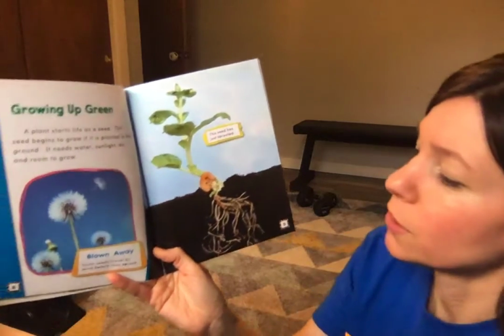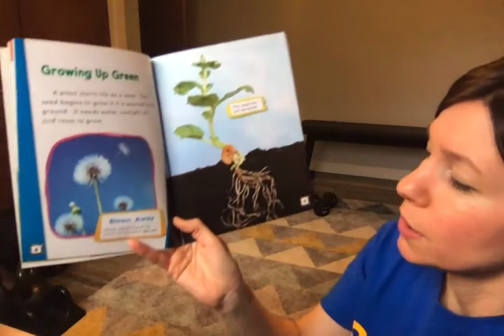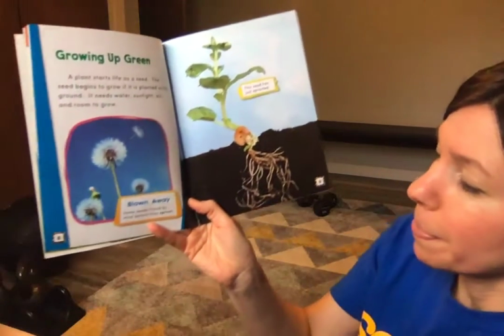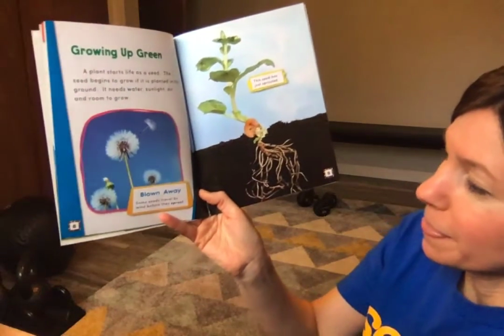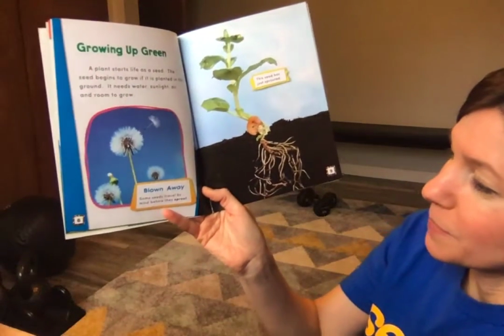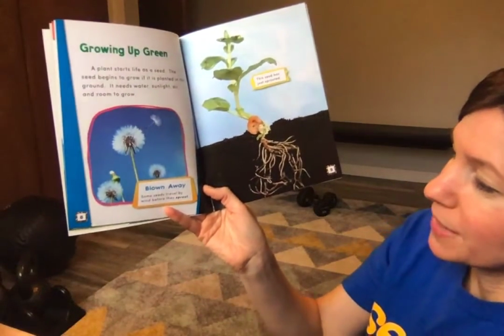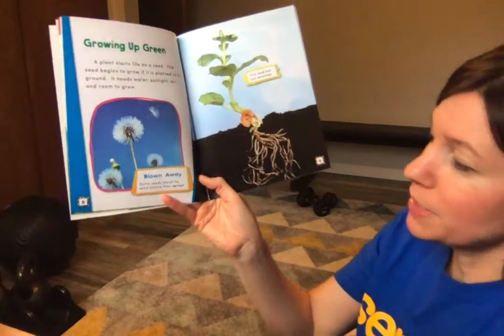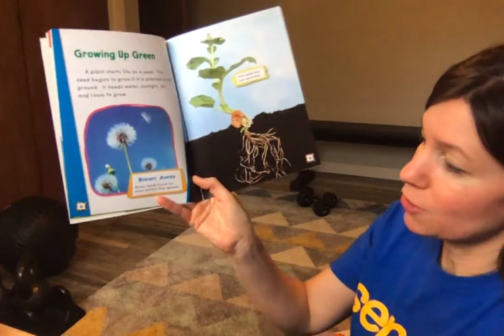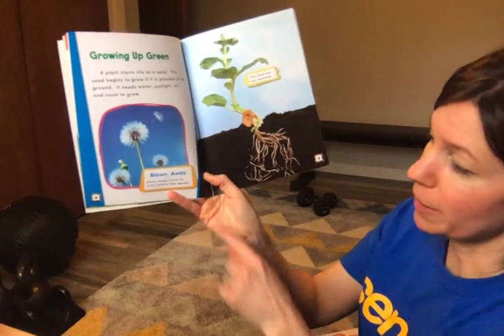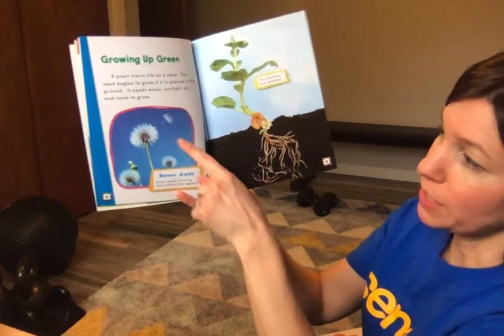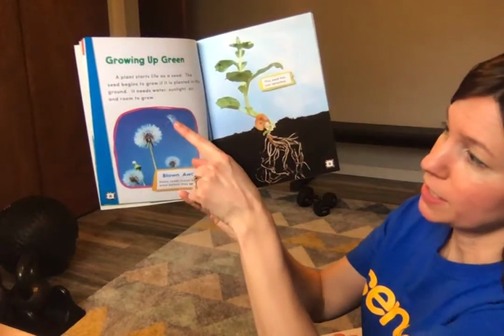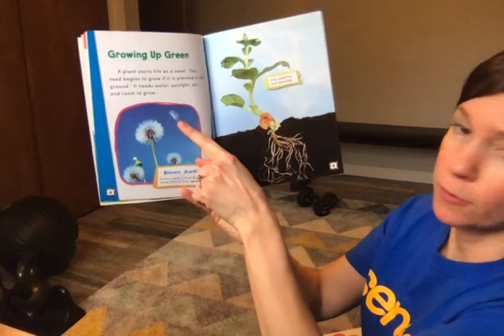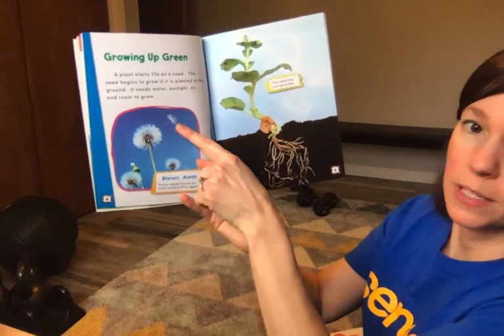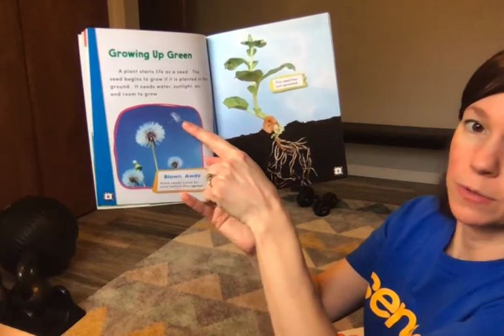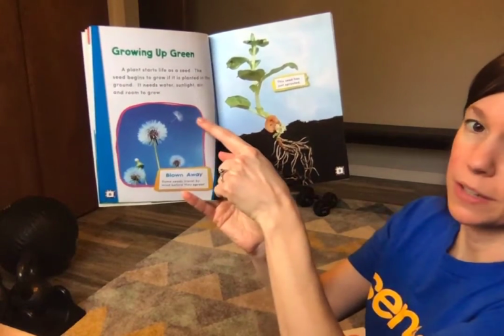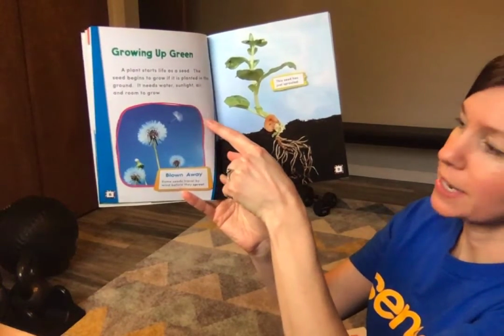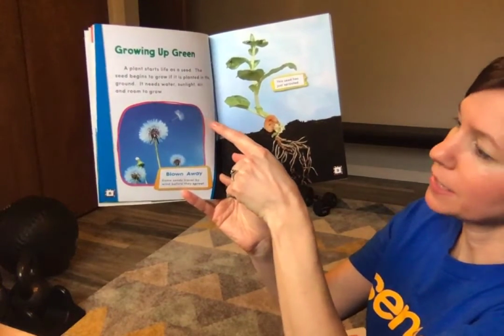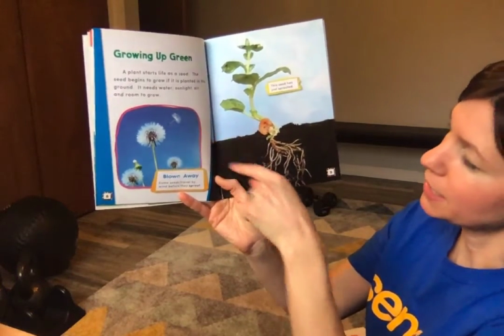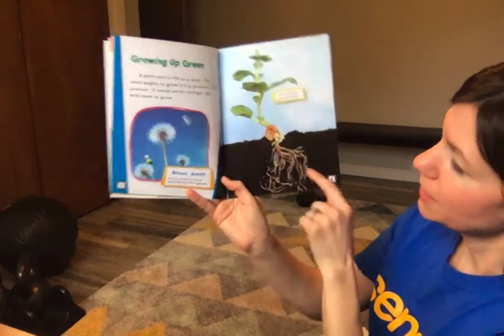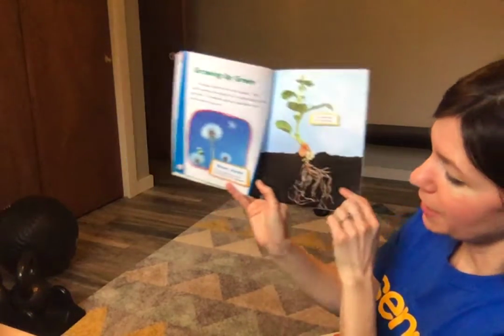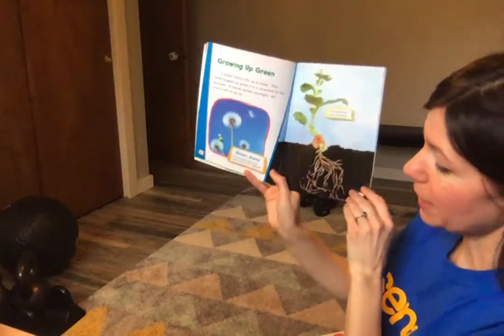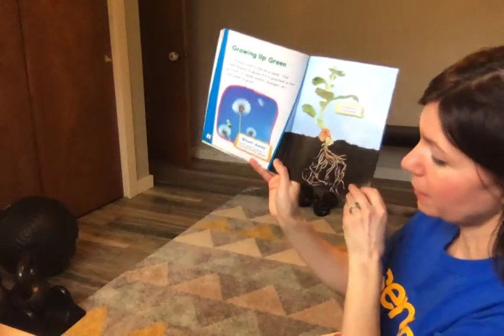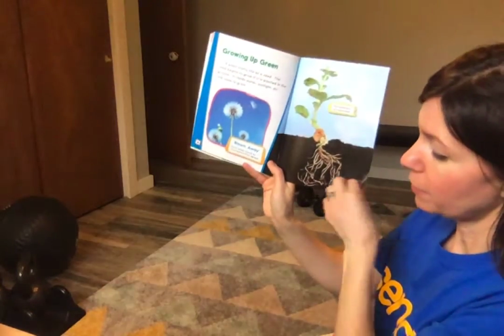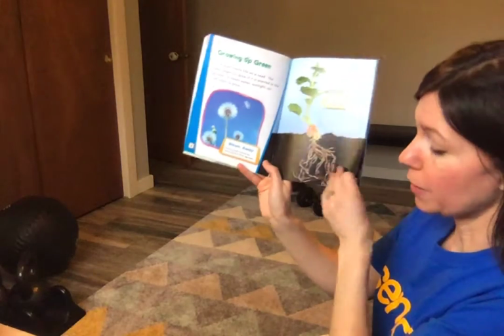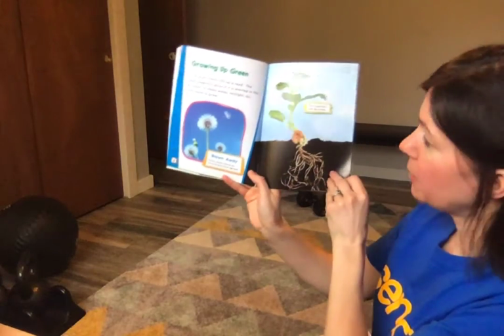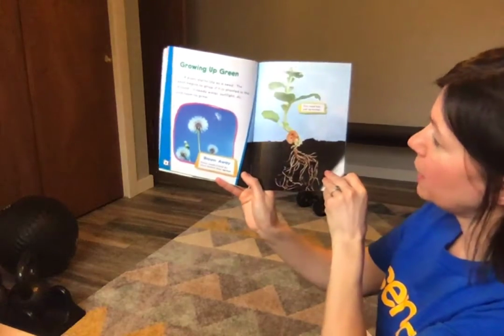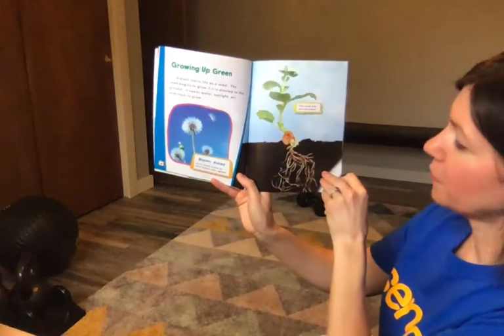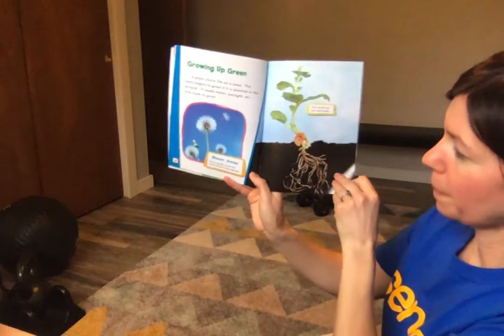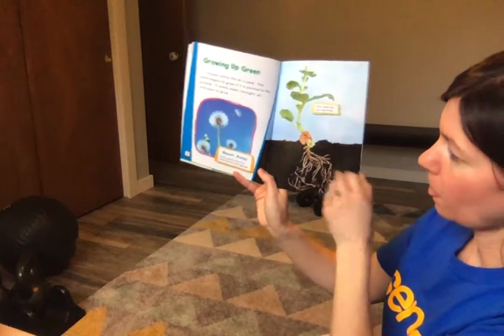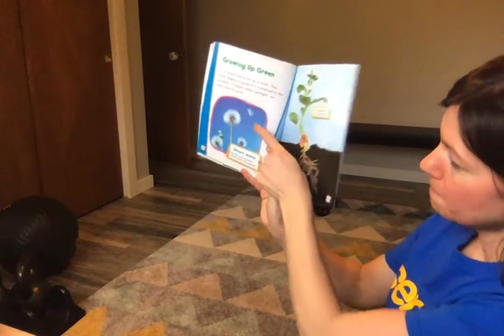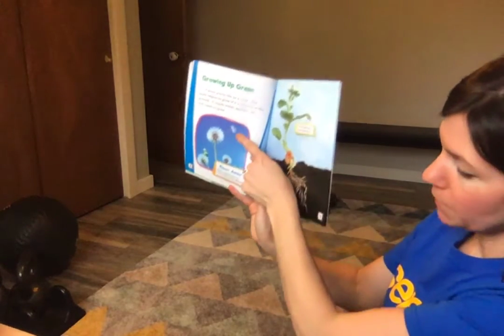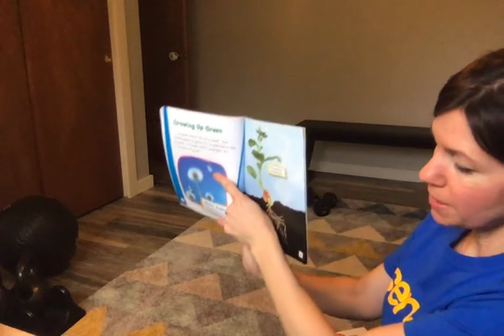And rain. Some seeds travel by wind before they sprout. There's a dandelion seed — that's right. The water can be rain. Where's the dandelion seed? Right there.